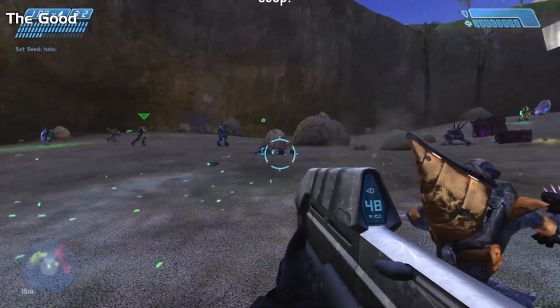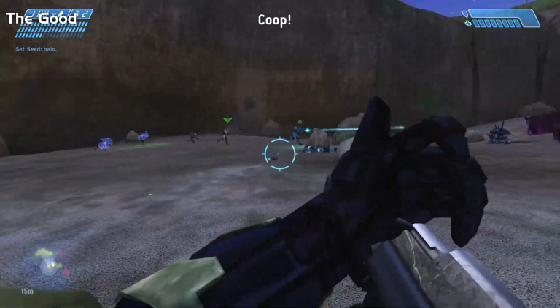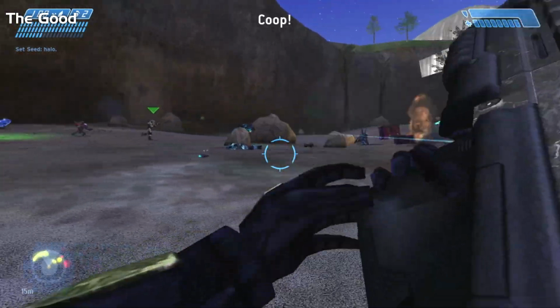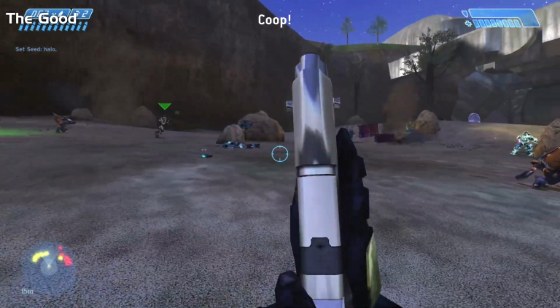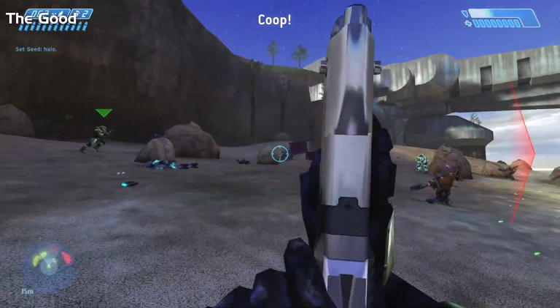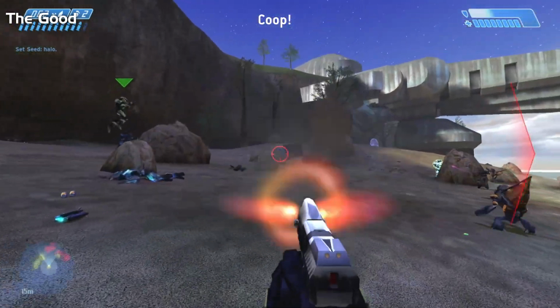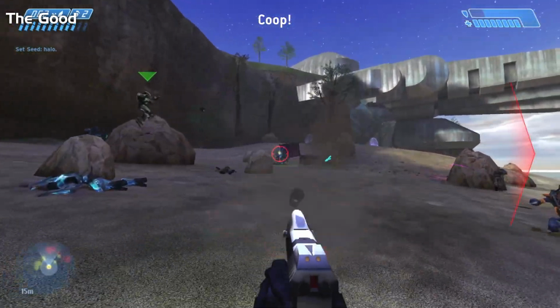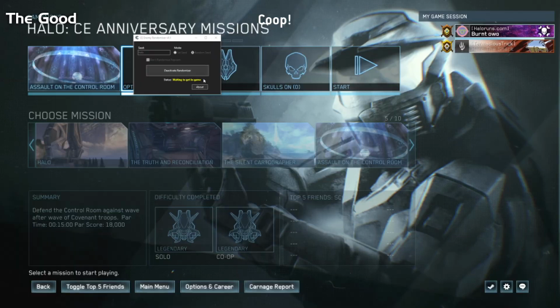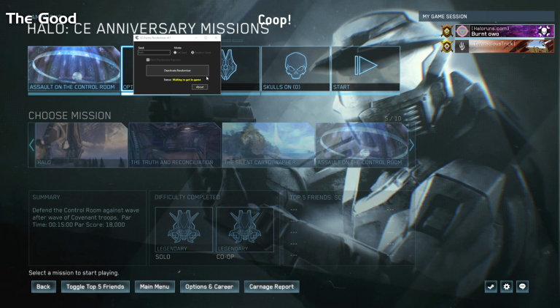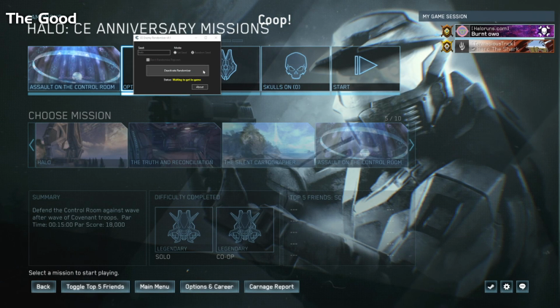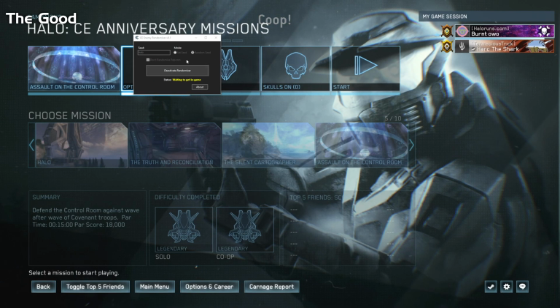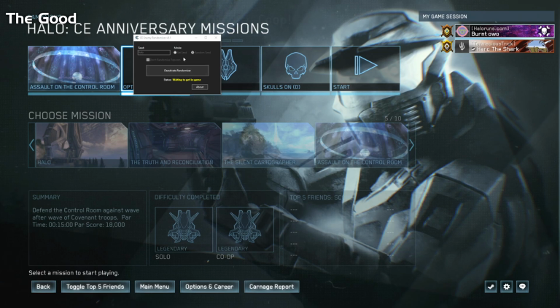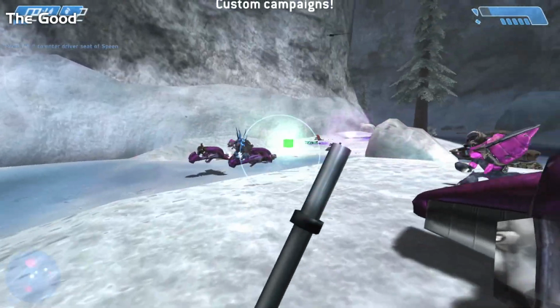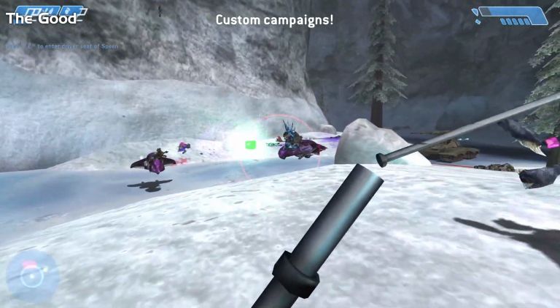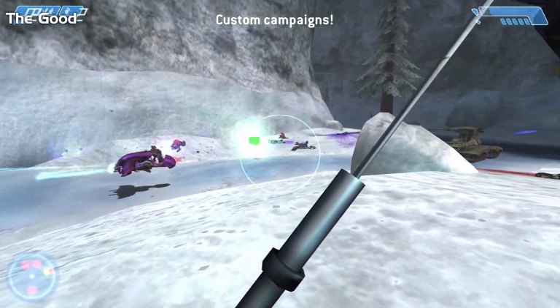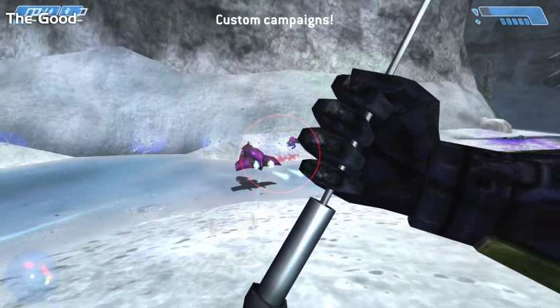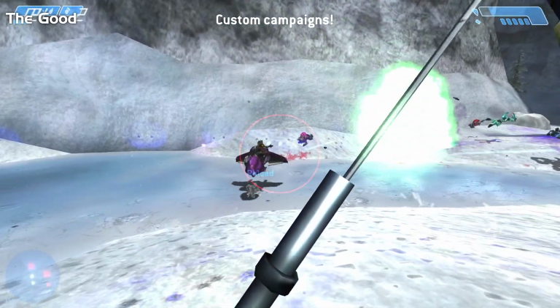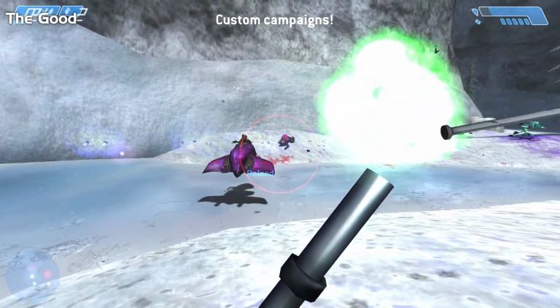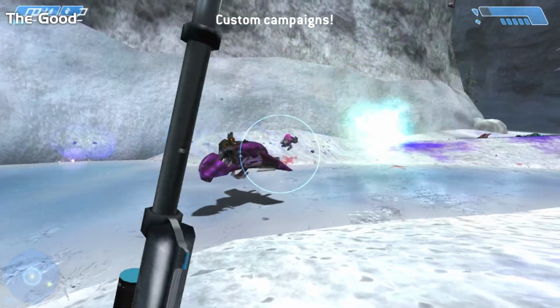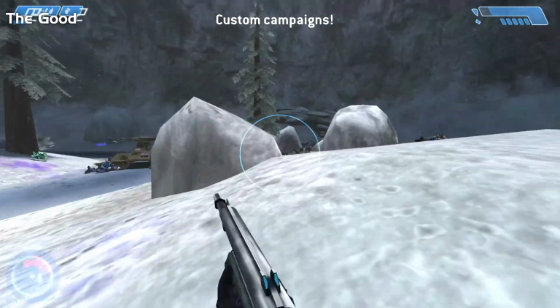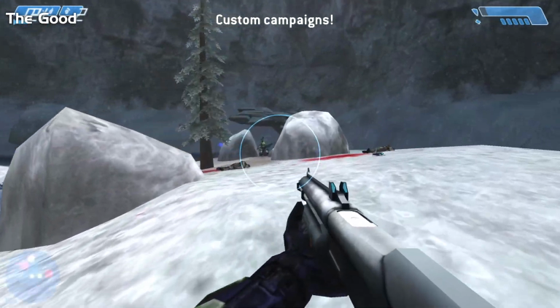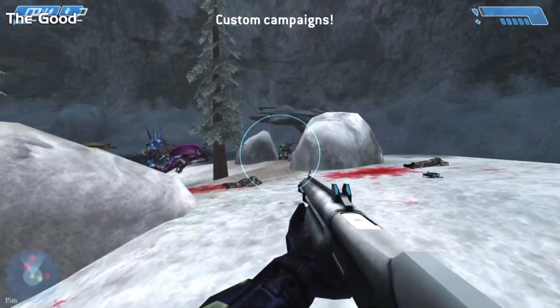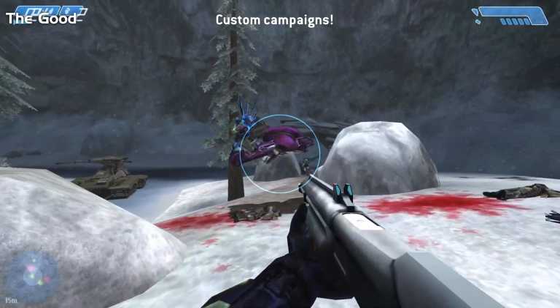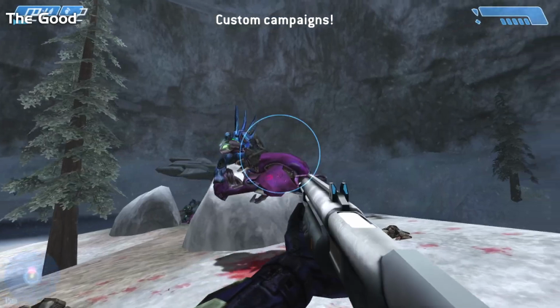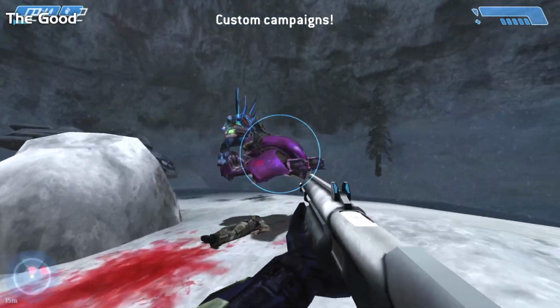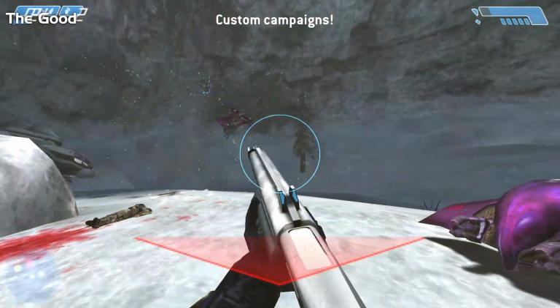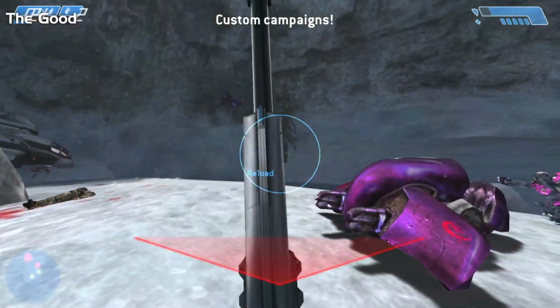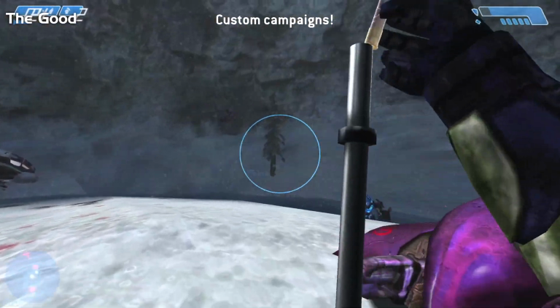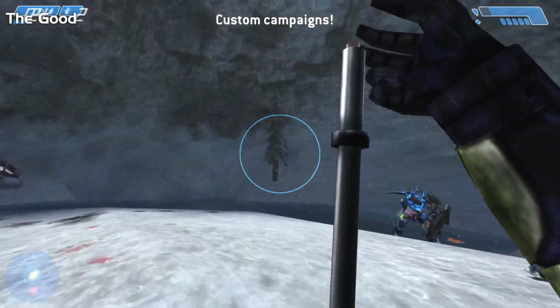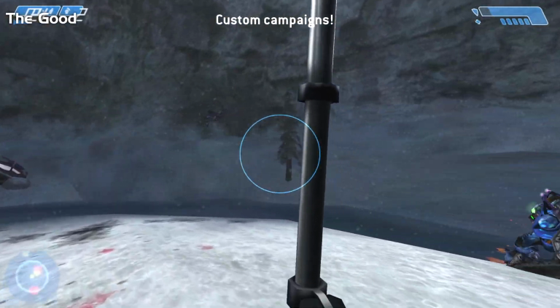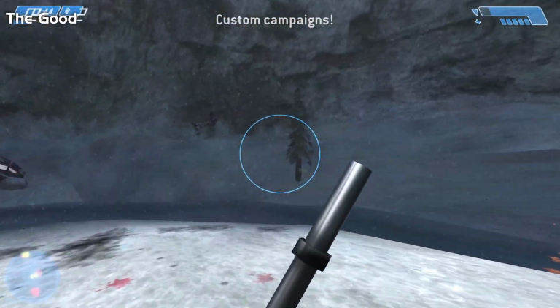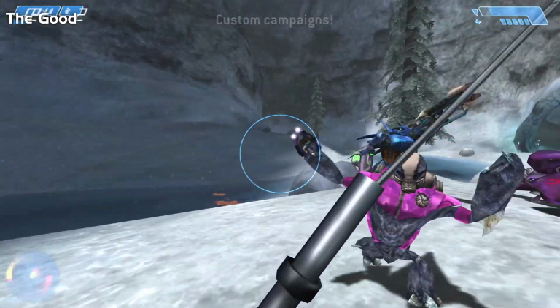You can play co-op, but if you need to set the same seed, activate it while you're in the lobby. You can also use it with custom campaigns. This is Cursed Halo by Inferno+. I haven't tested any other campaigns yet, but they probably work. Let me know if they don't.